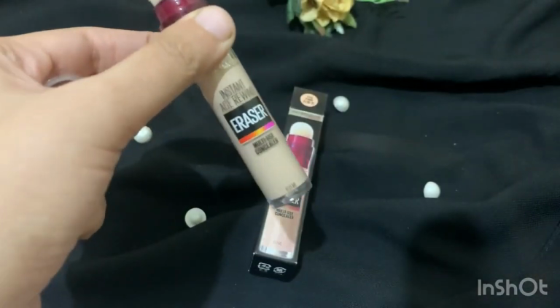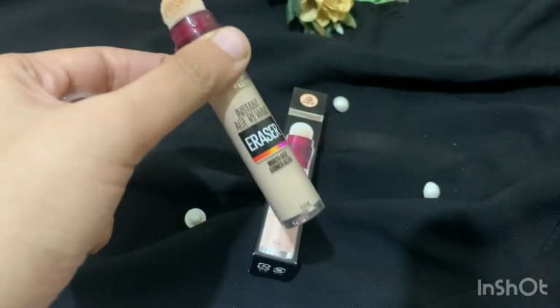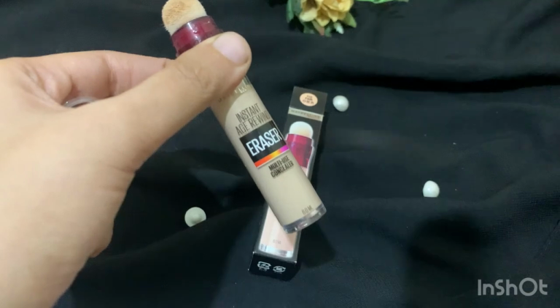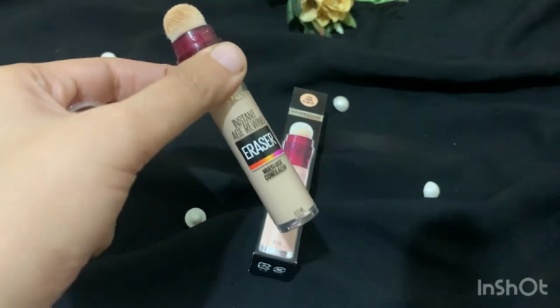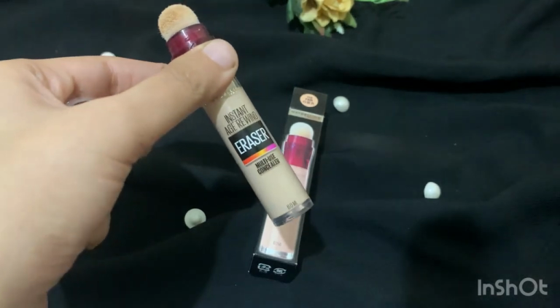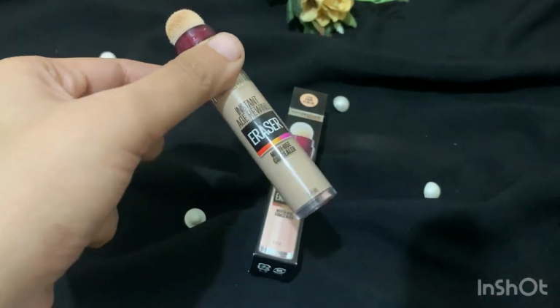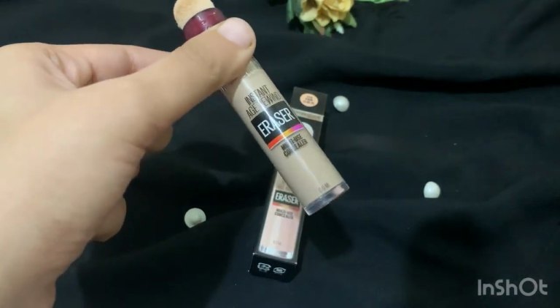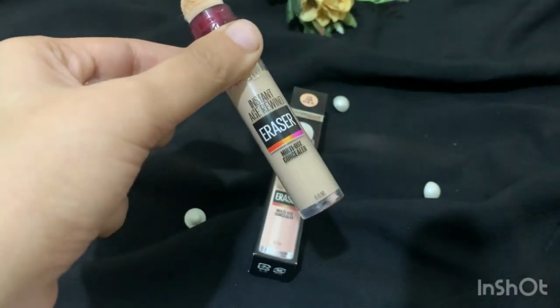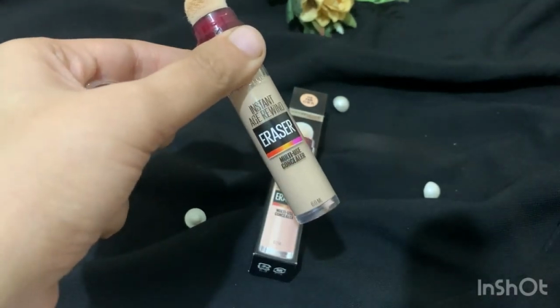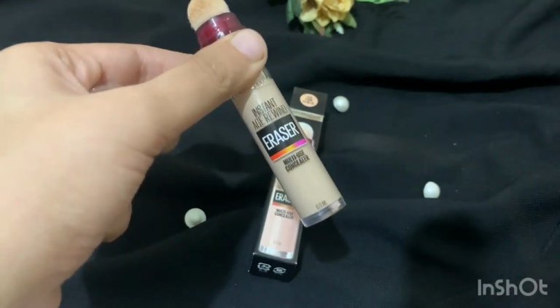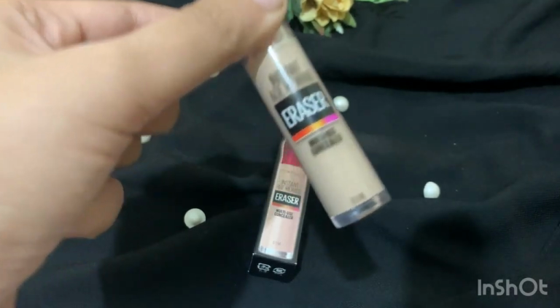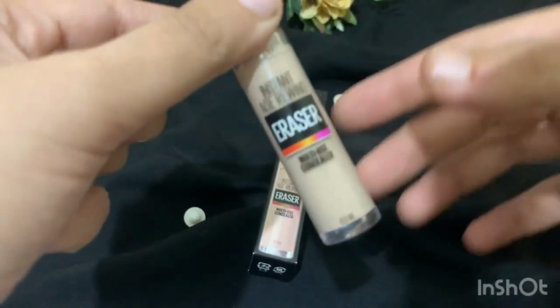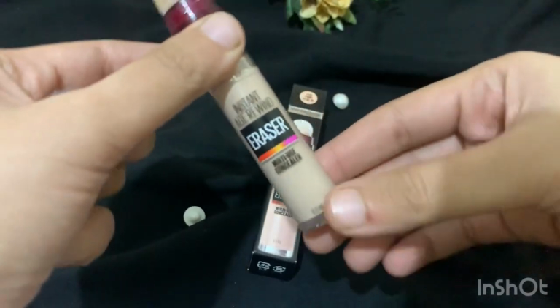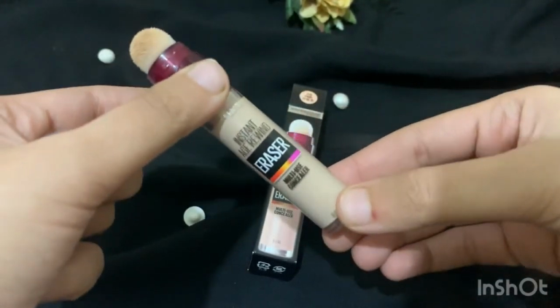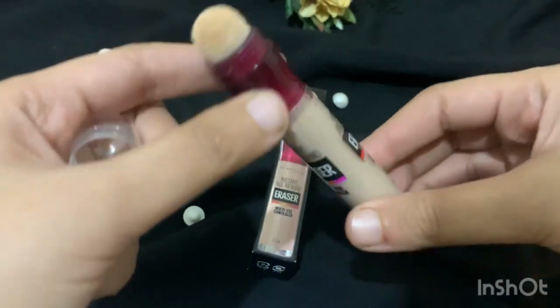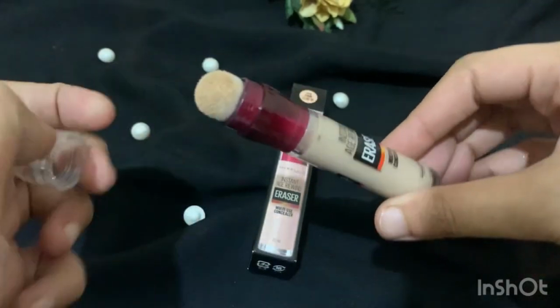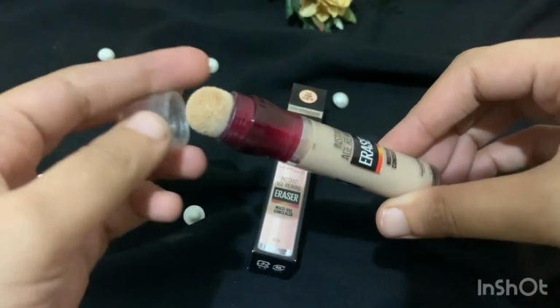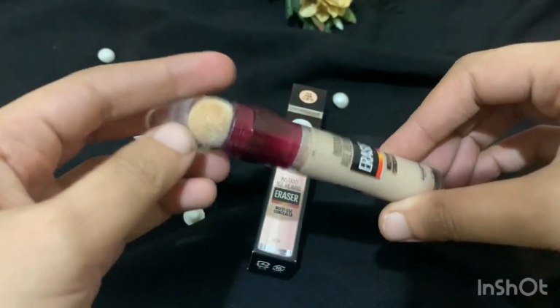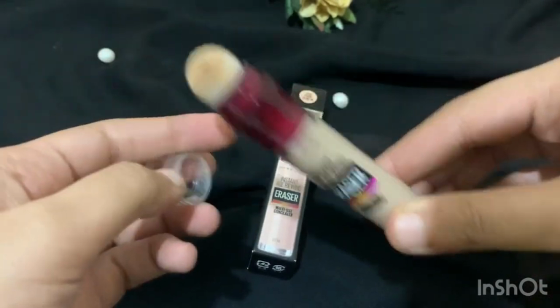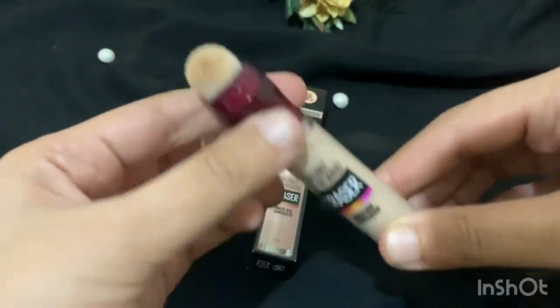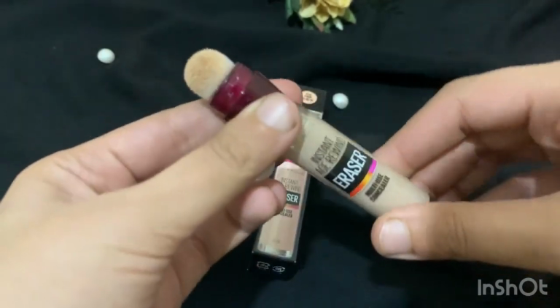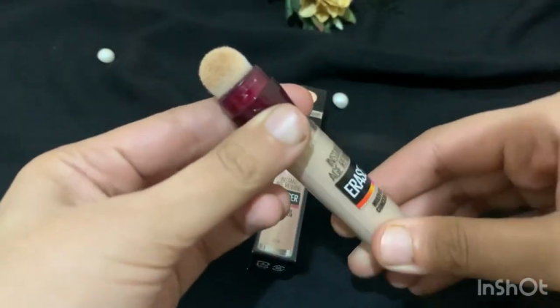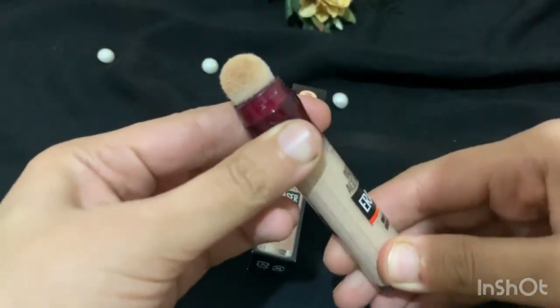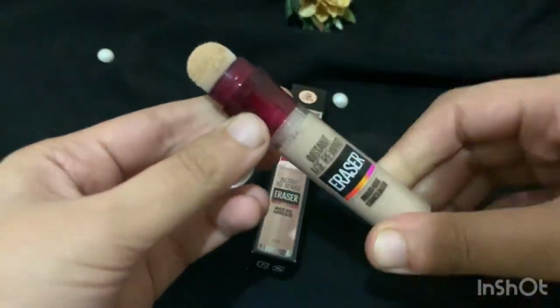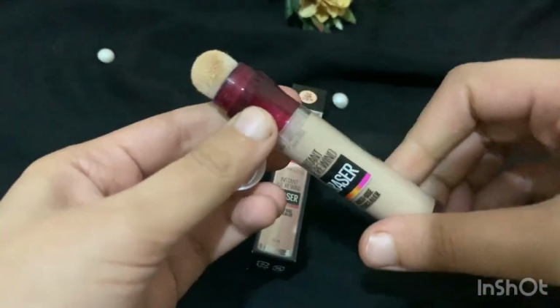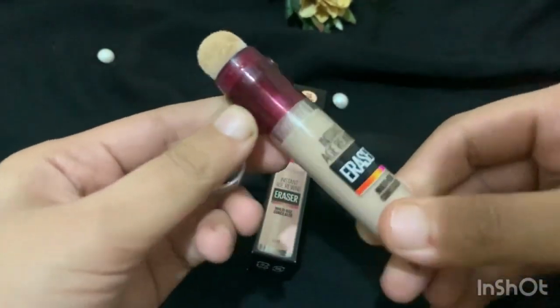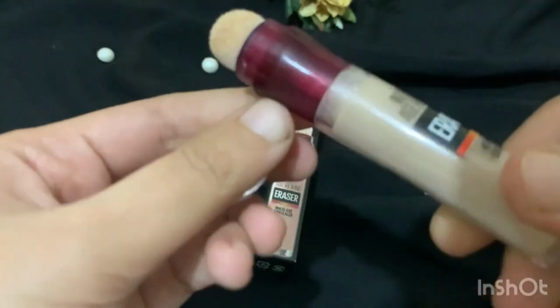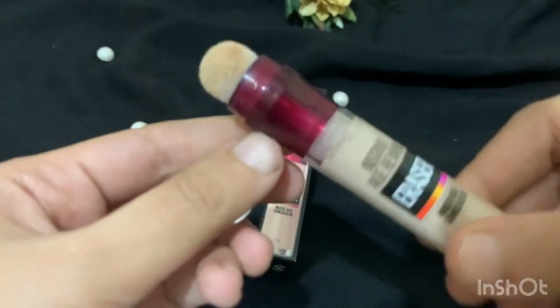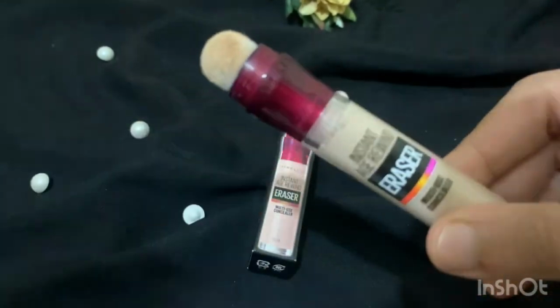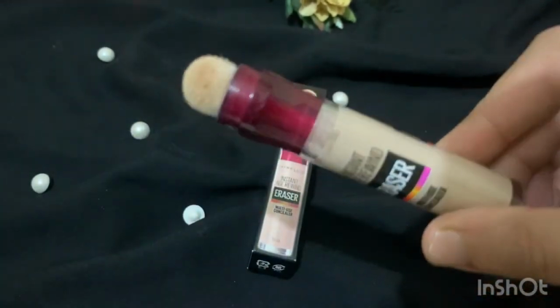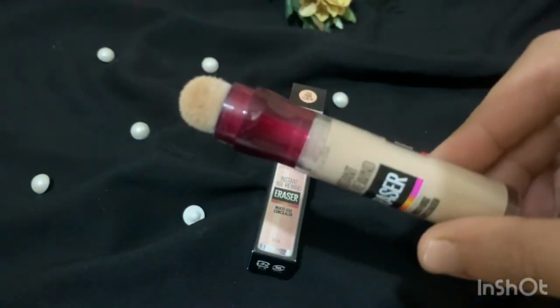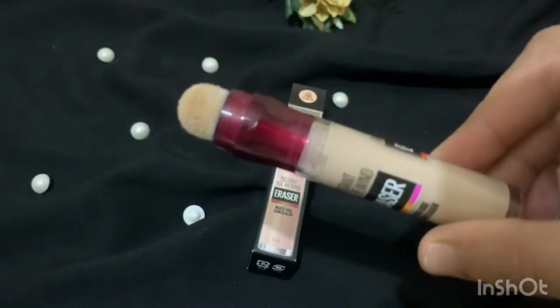Seeing all the positive reviews, I decided to buy it. Otherwise, I don't have any dark circles — I don't really need a concealer. But because of all the hype around it, I thought let's buy it and try it.